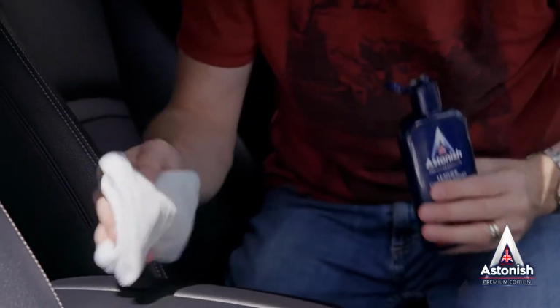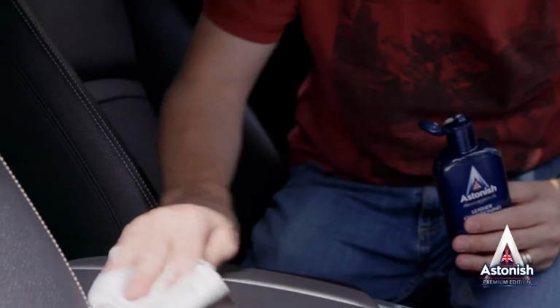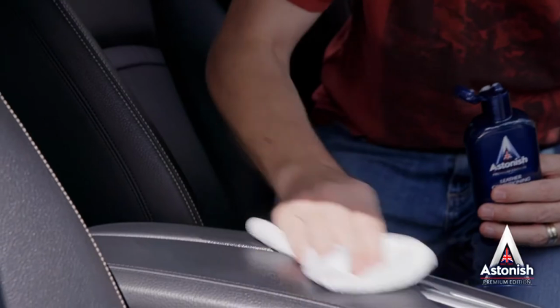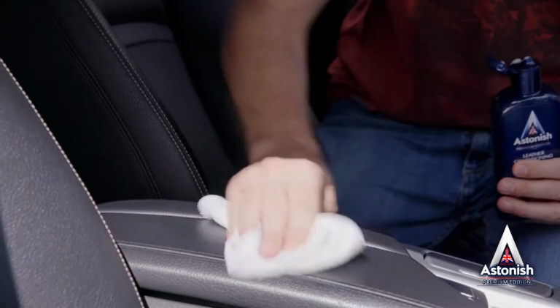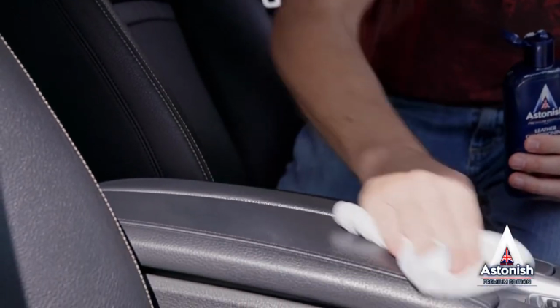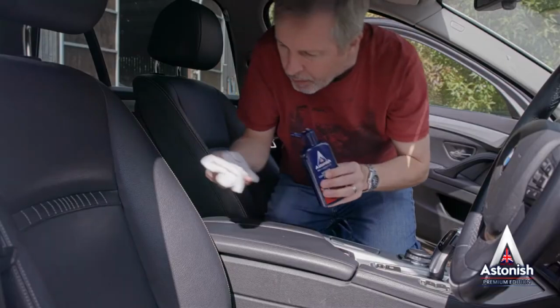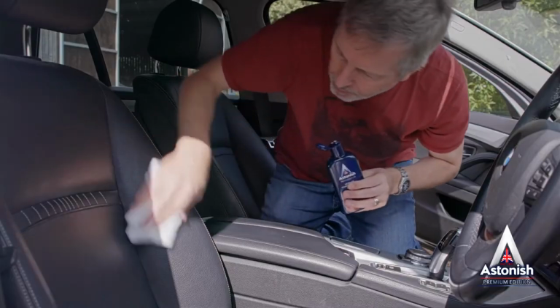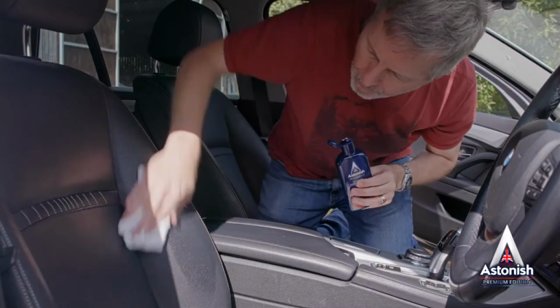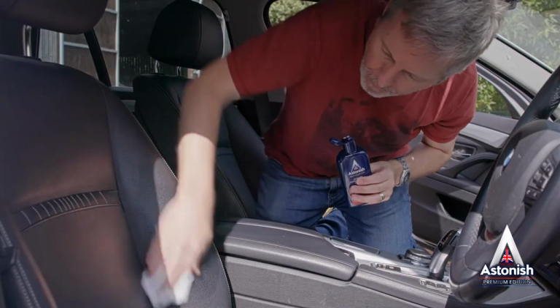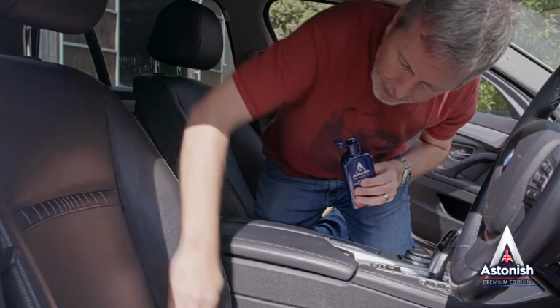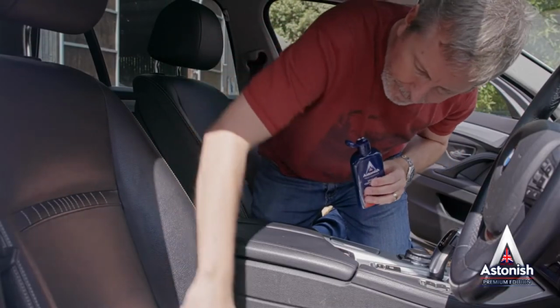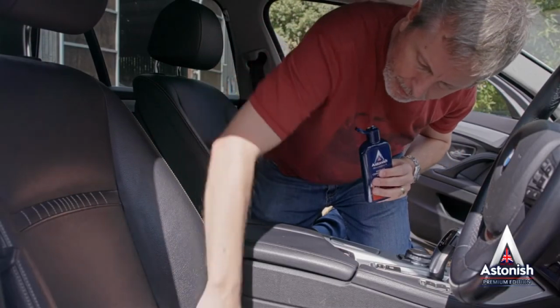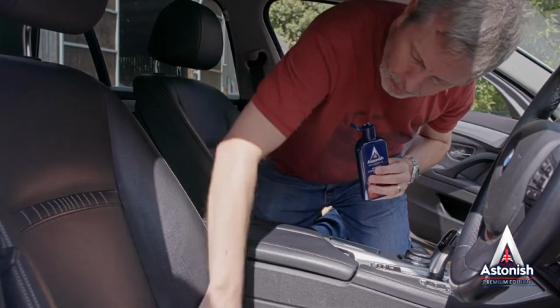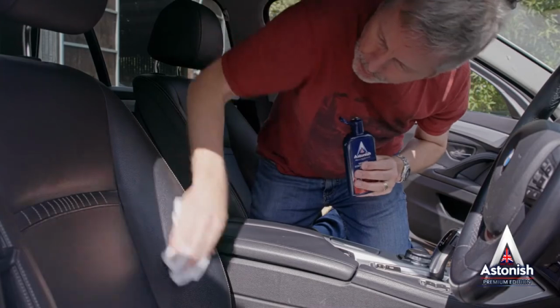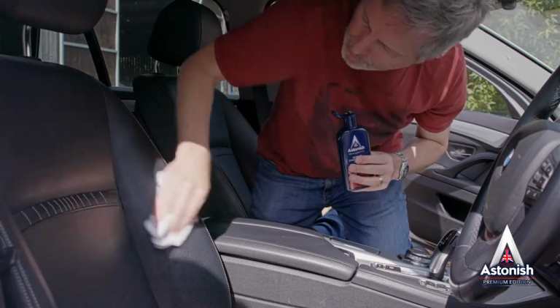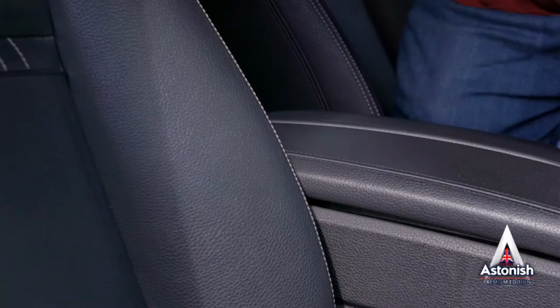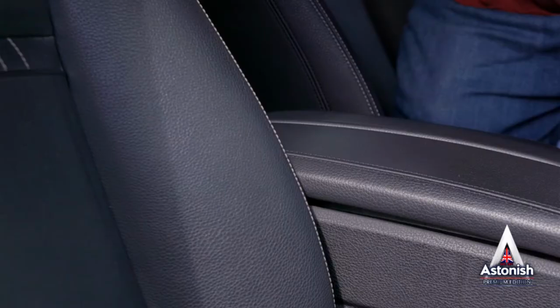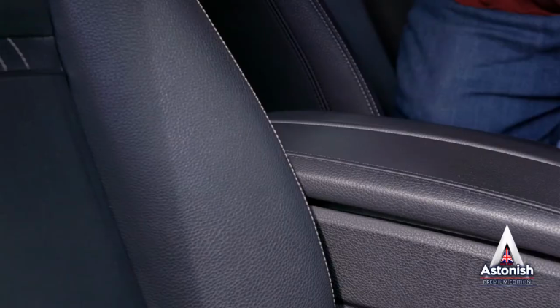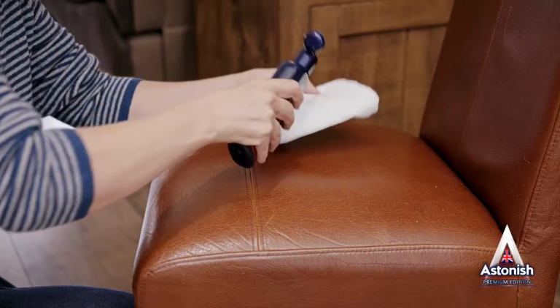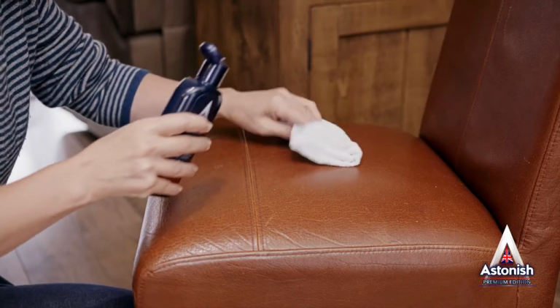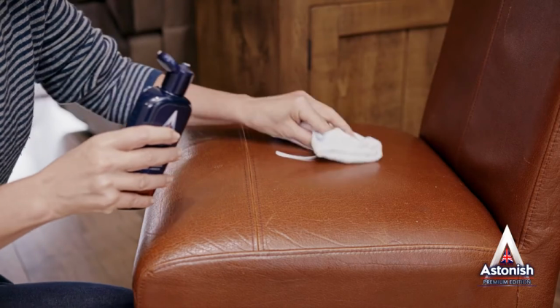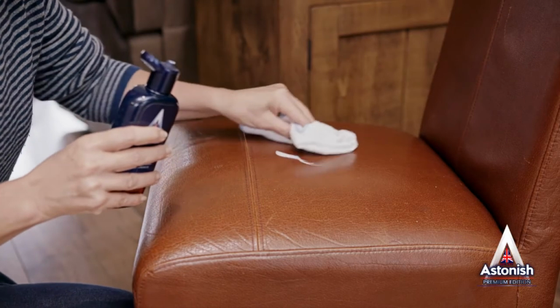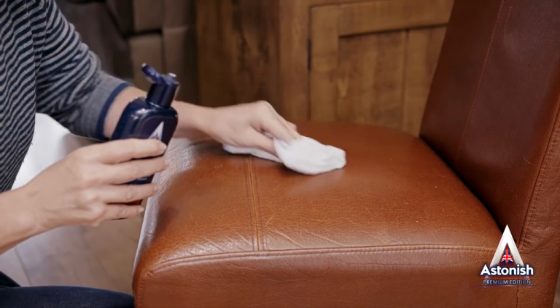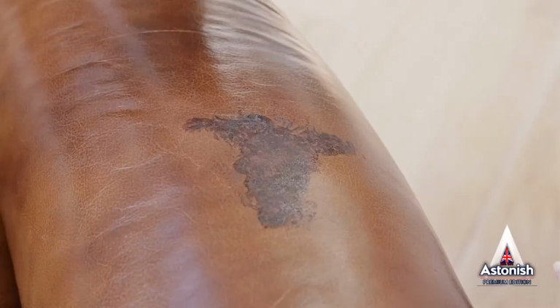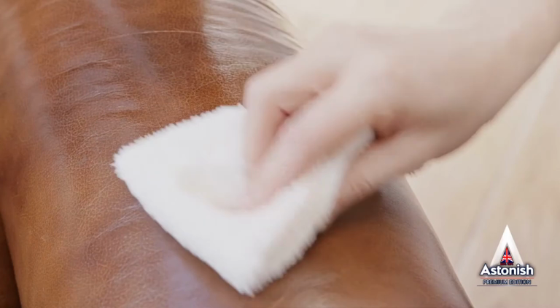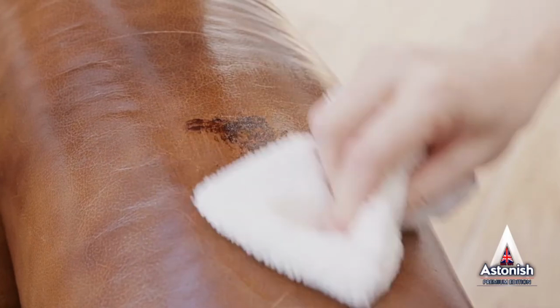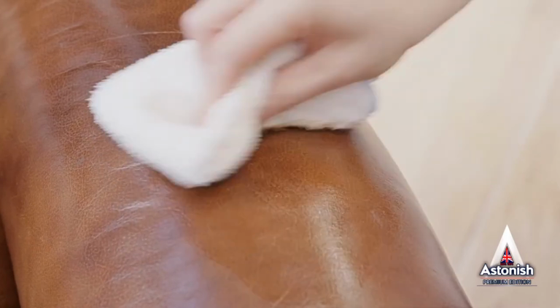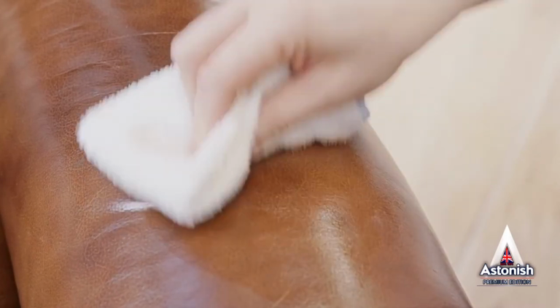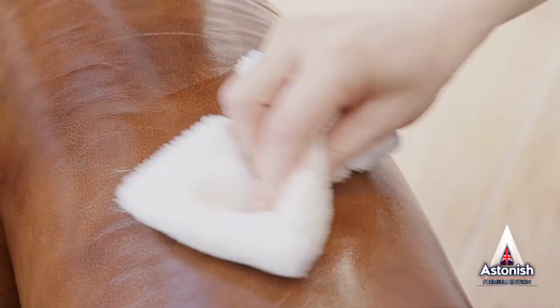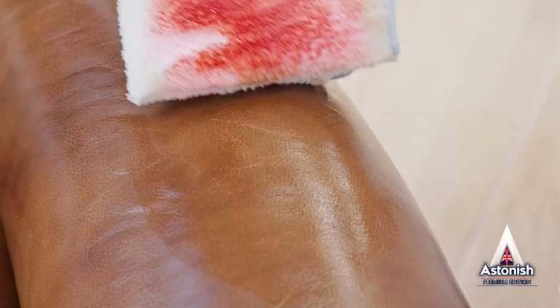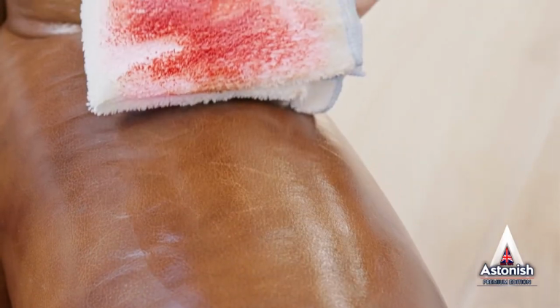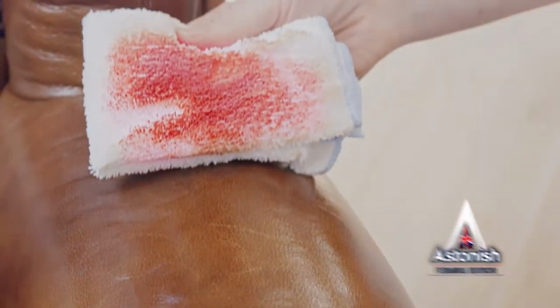Astonish Leather Conditioning Cream can be used on leather seats and all other leather furnishings in your car, and the results are astonishing. So don't write off your leather items just yet — clean, nourish, restore and protect them today.